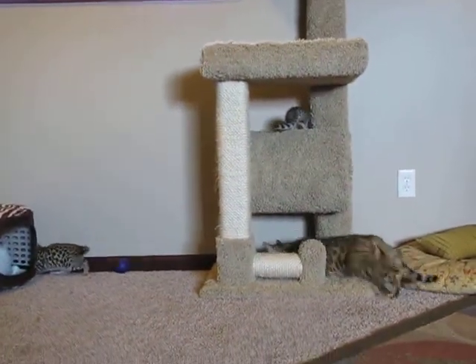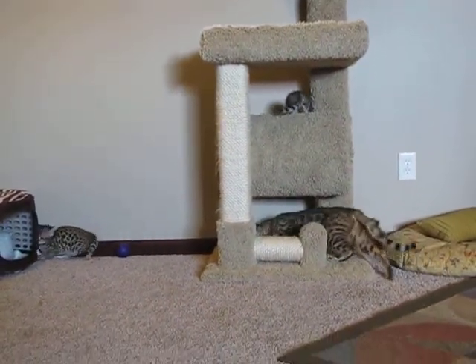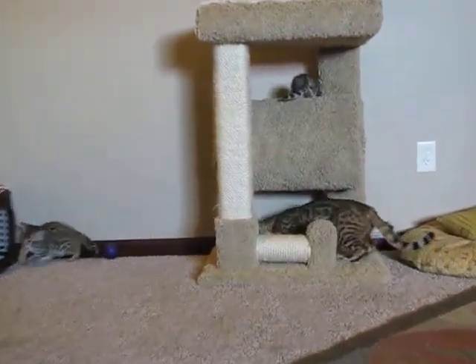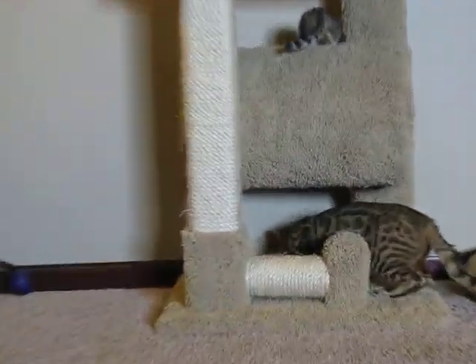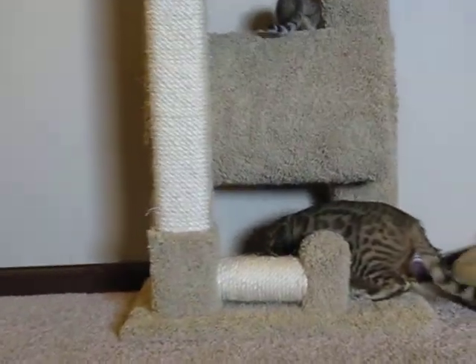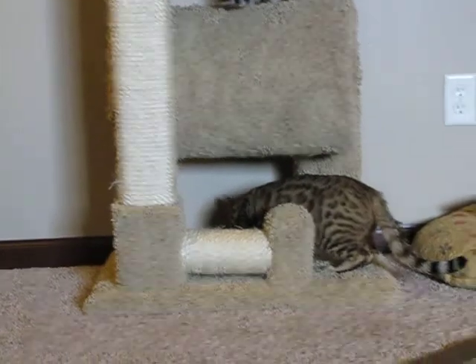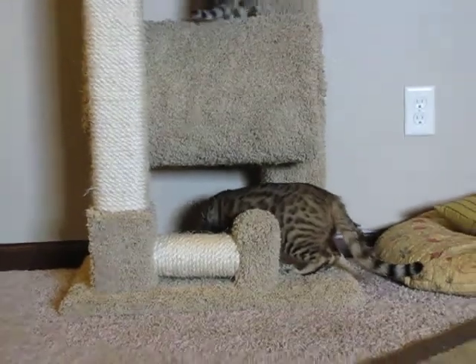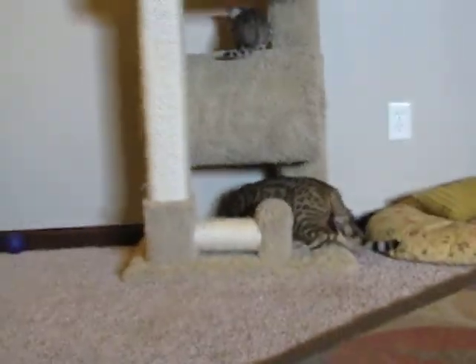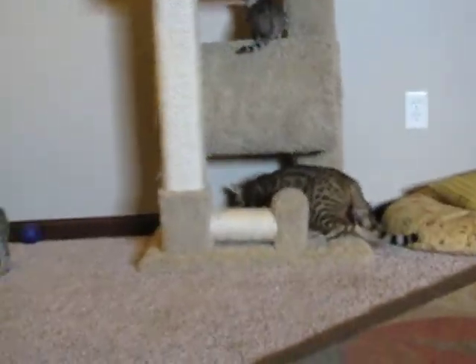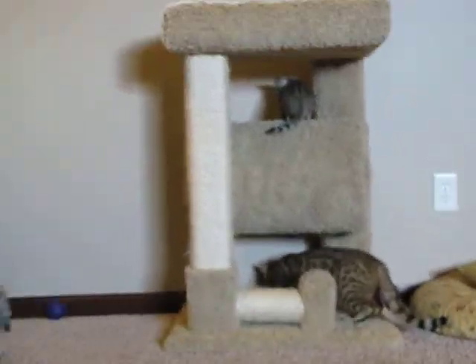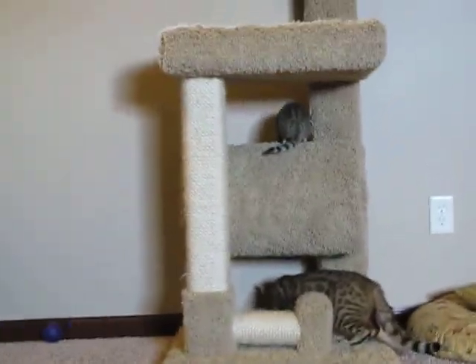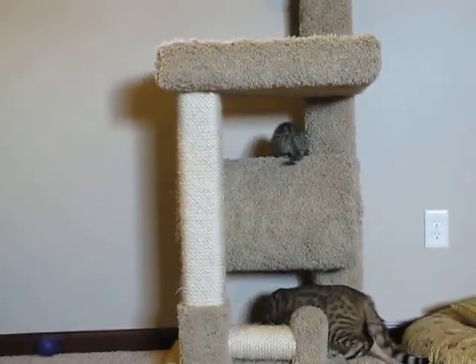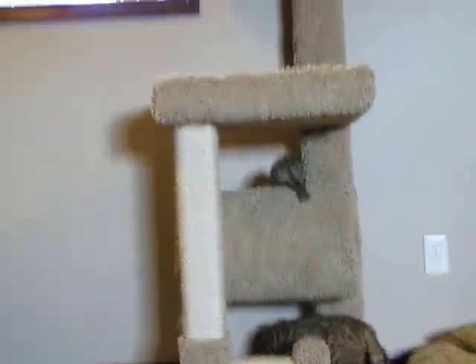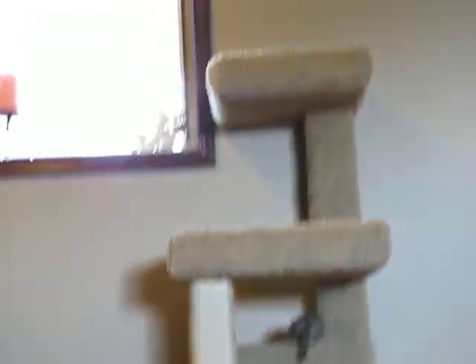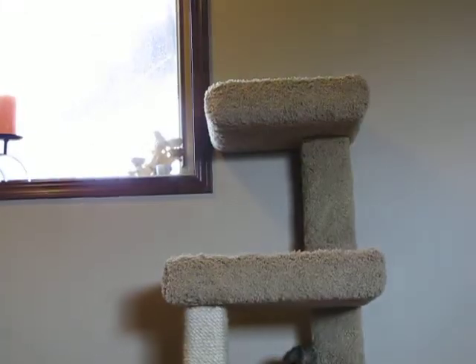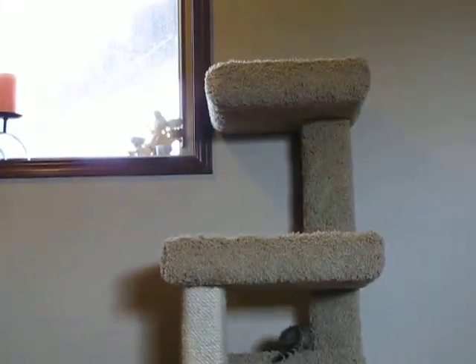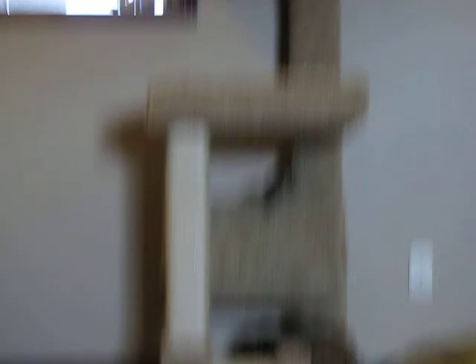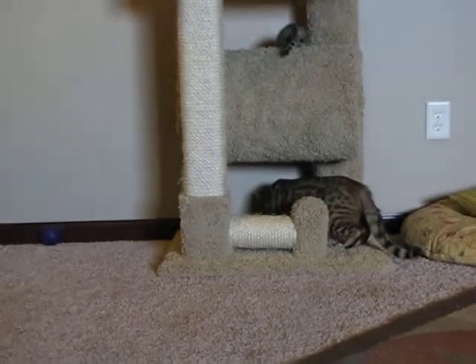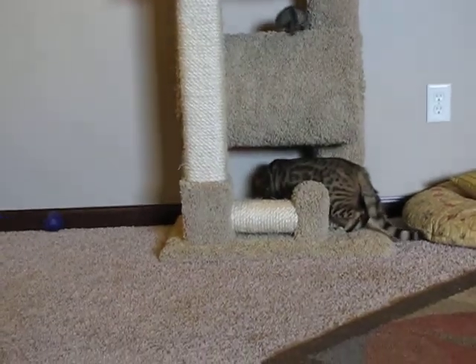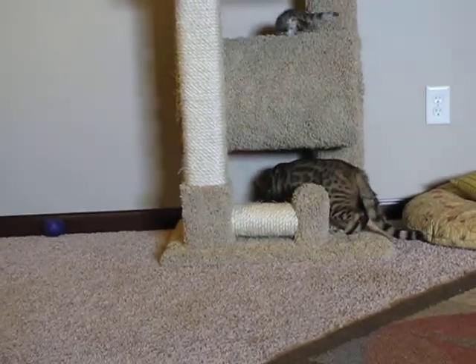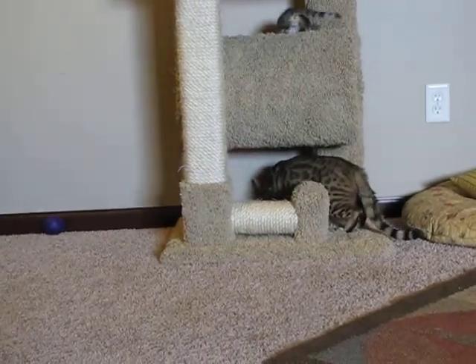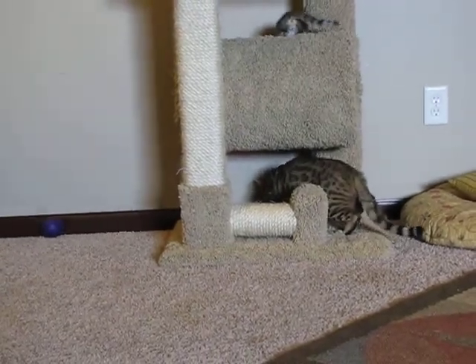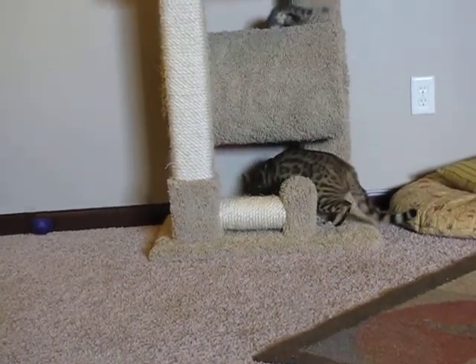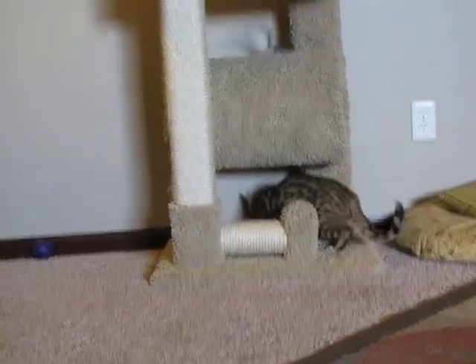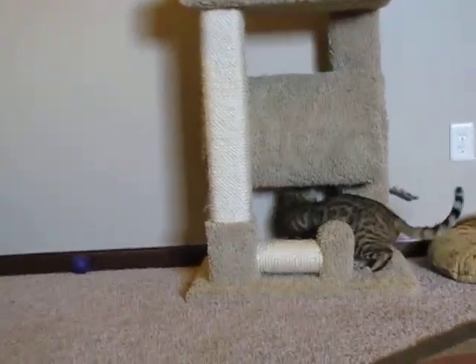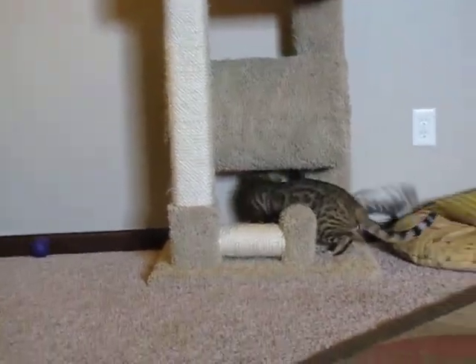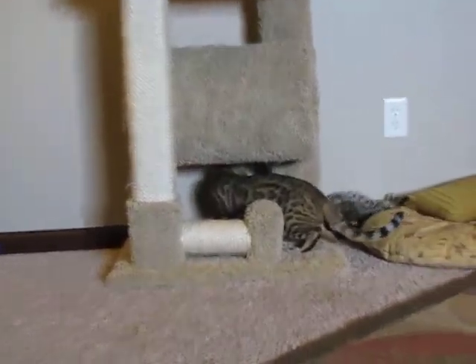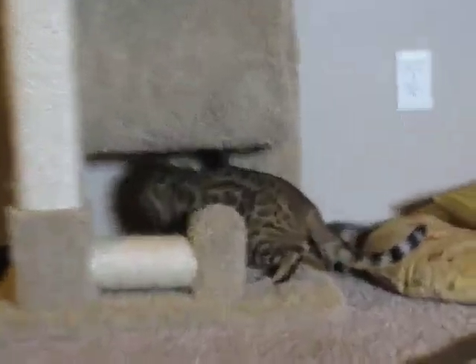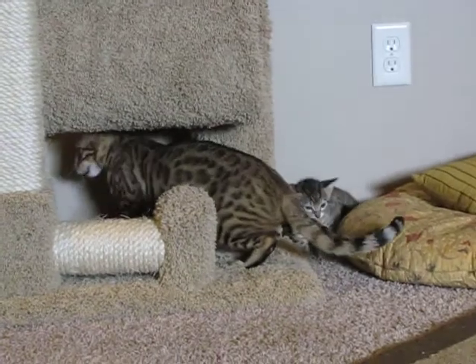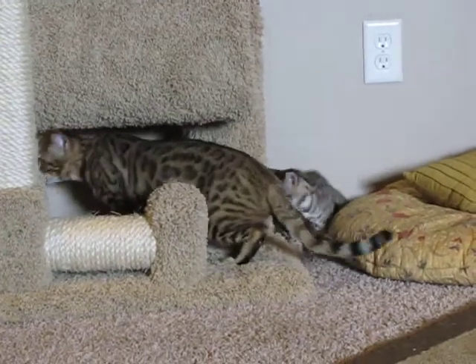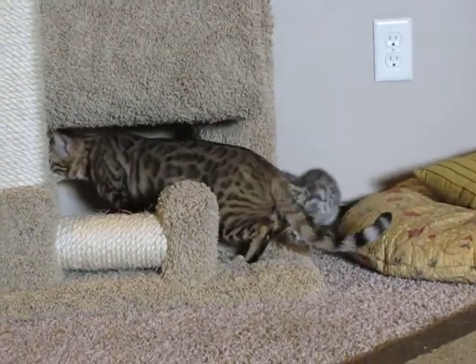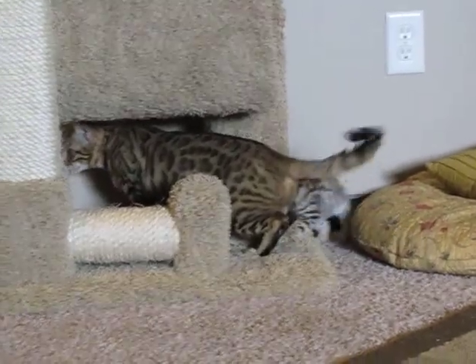There's Willow — she too enjoys playing on this cat tower. Most of the time you can find her at the very top, just chillin'. Oh, a little backflip, huh Pixel?